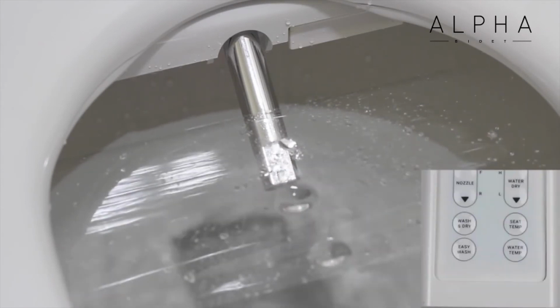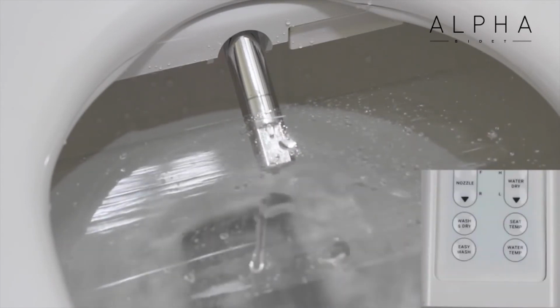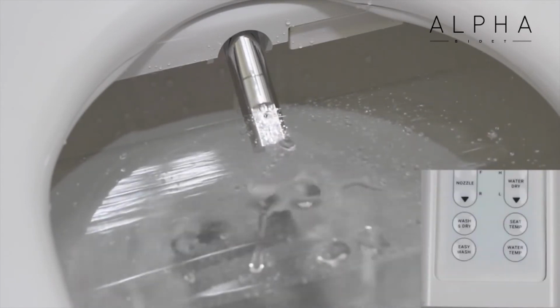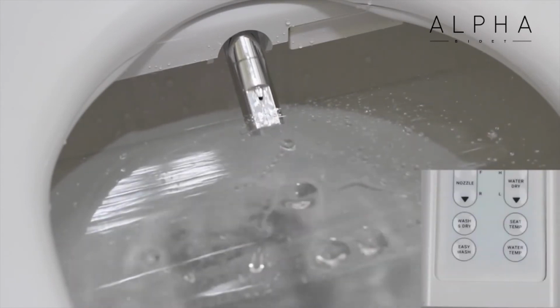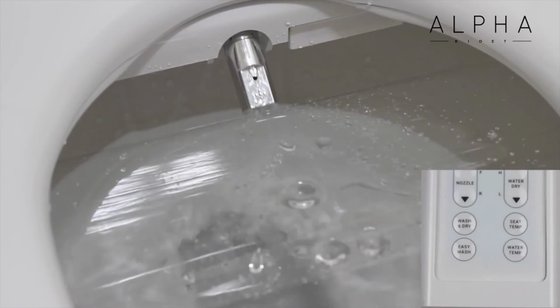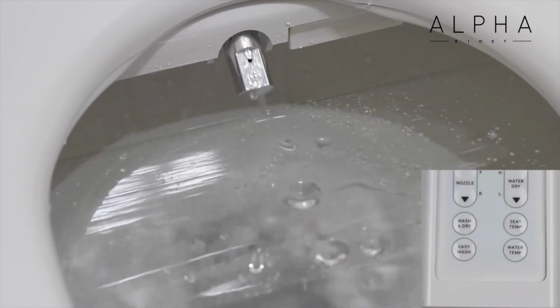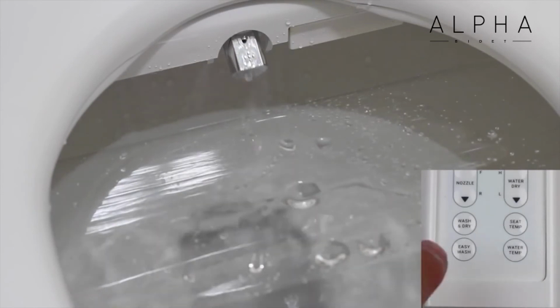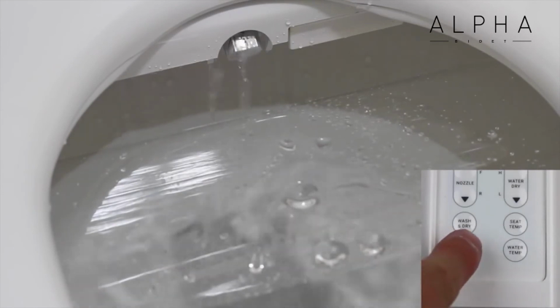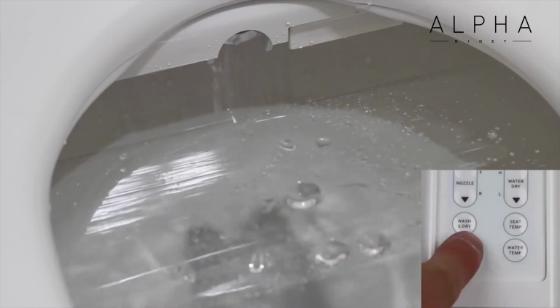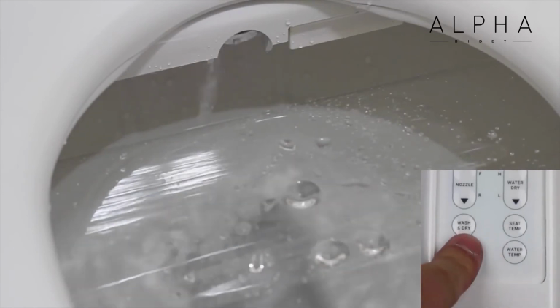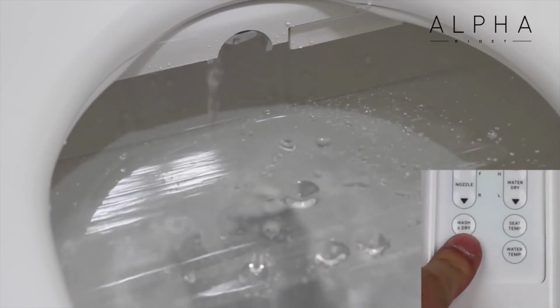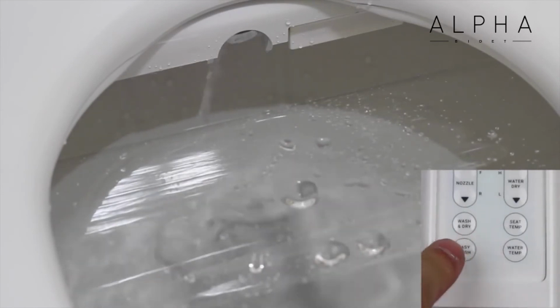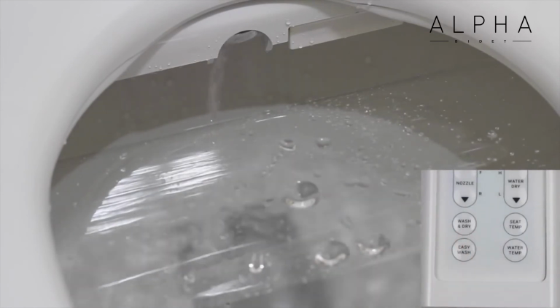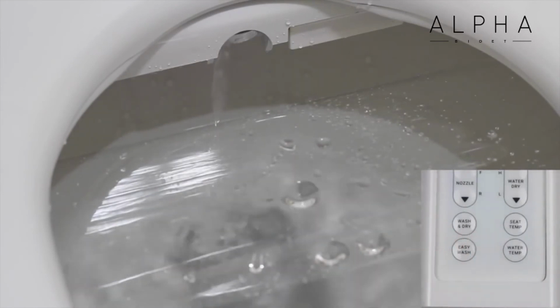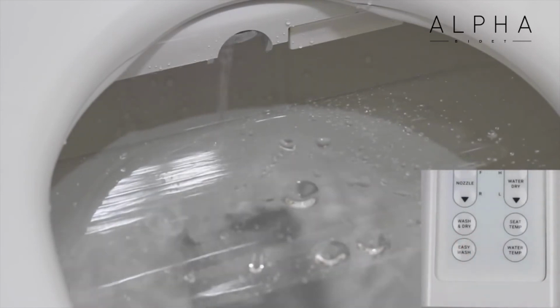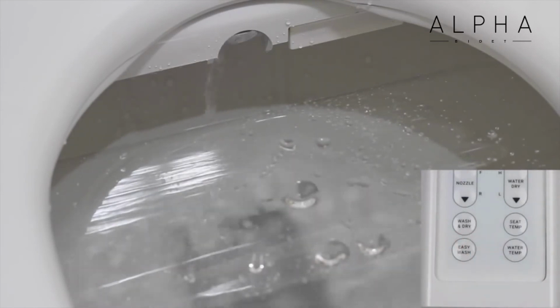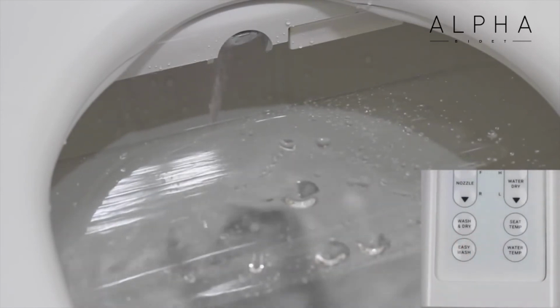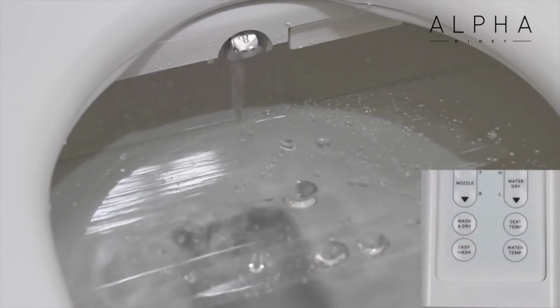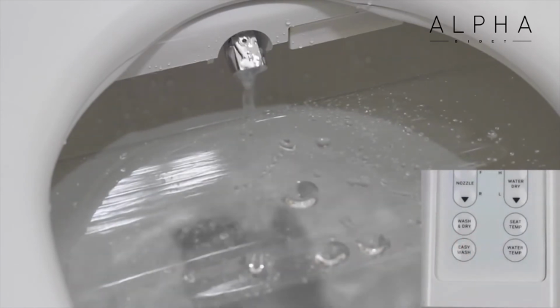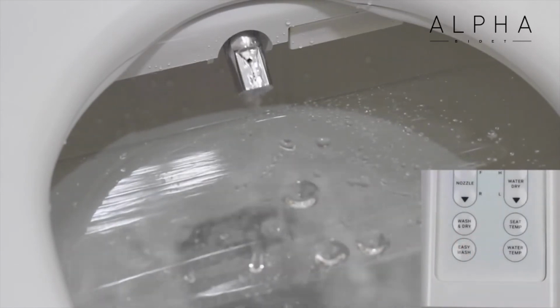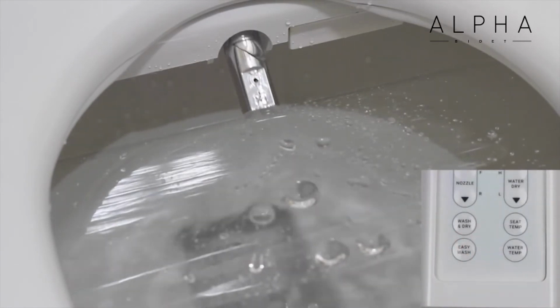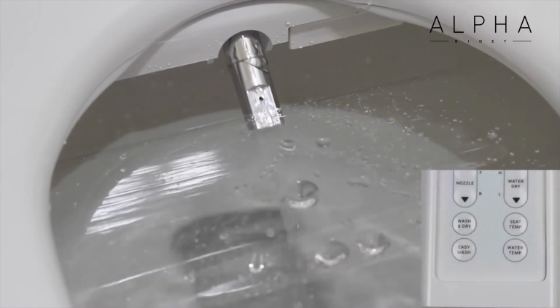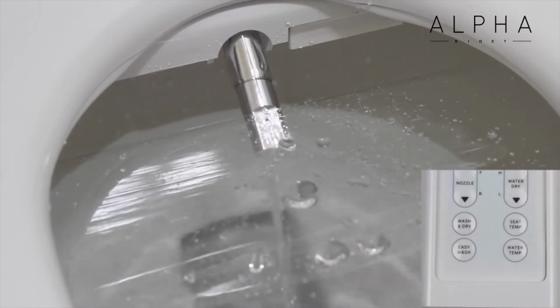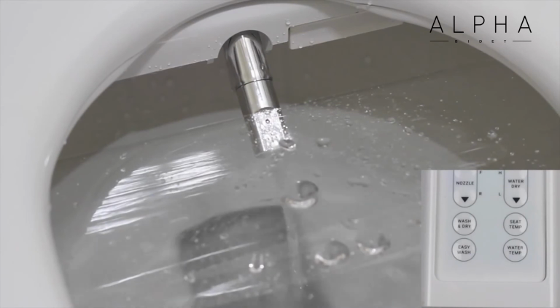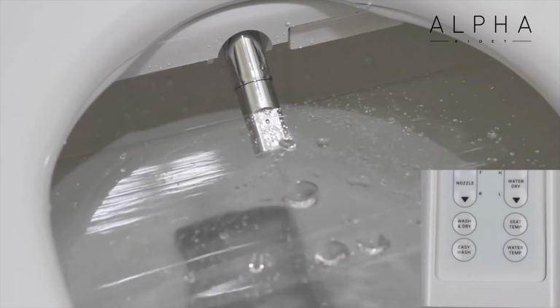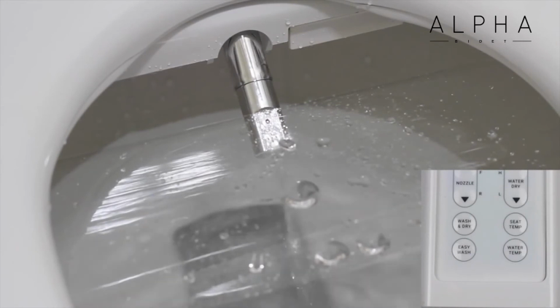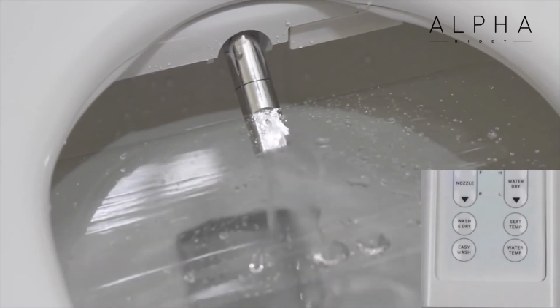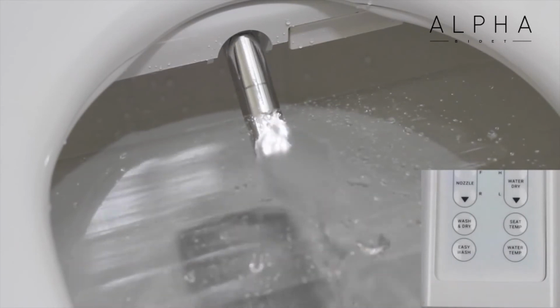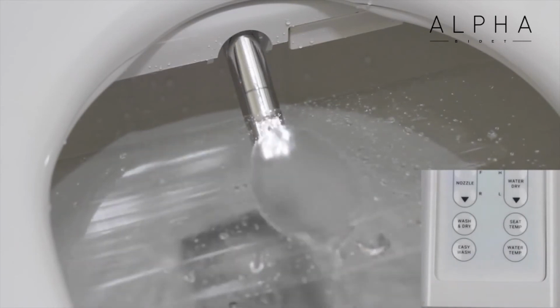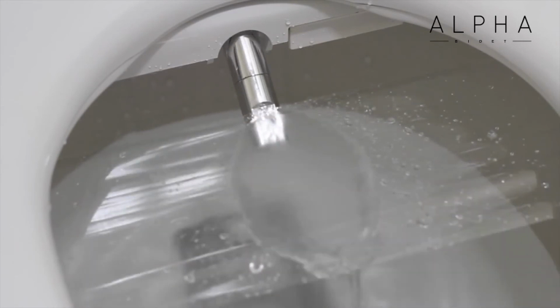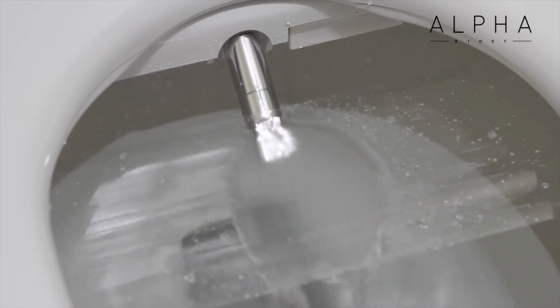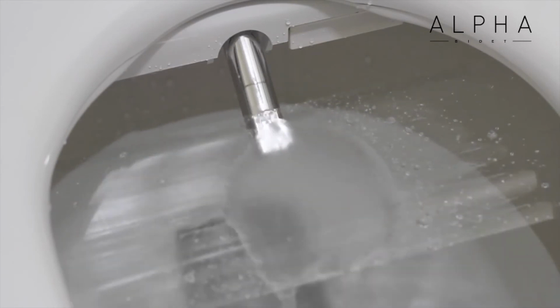Next we see the Alpha JX's exclusive easy wash function. With one button press, you get a full-pressure rear wash with nozzle oscillation.